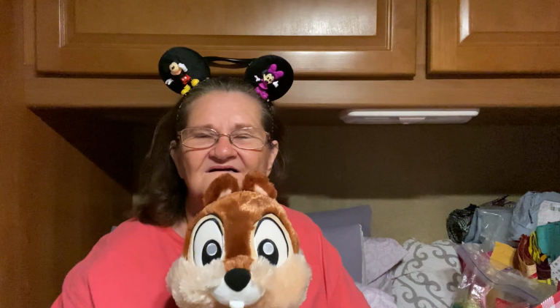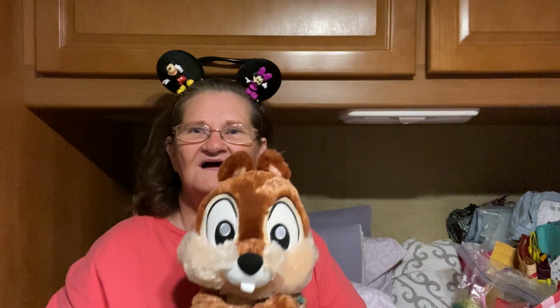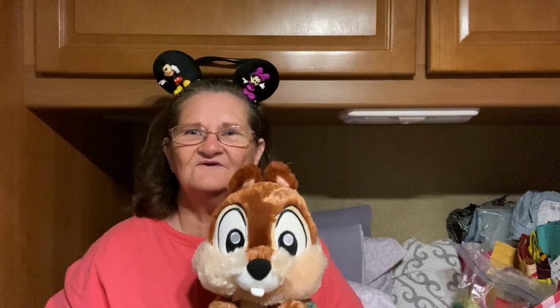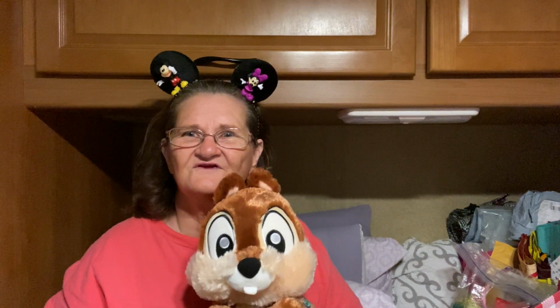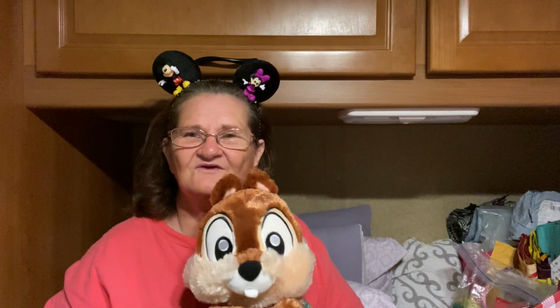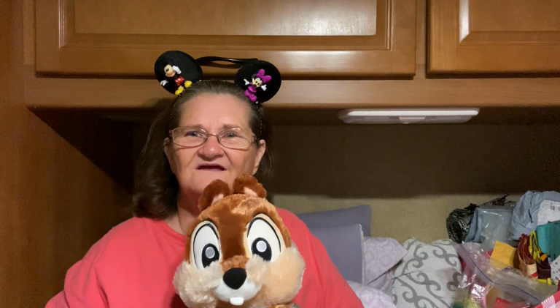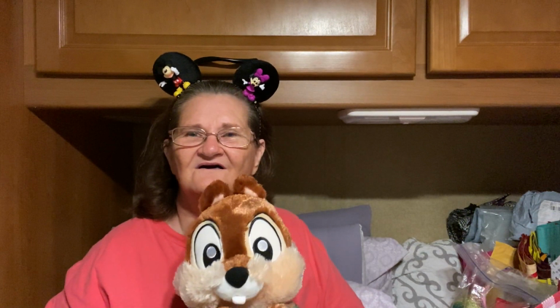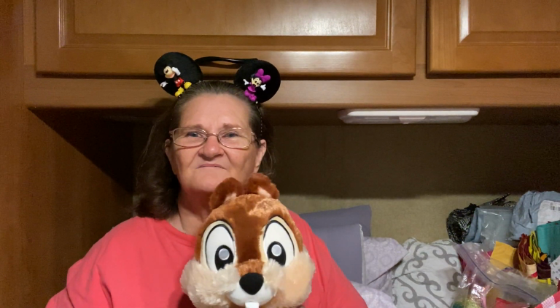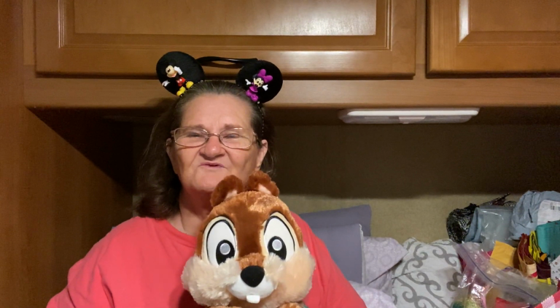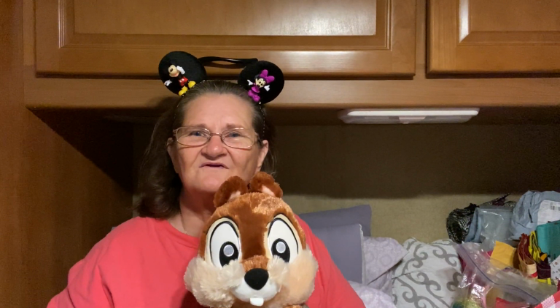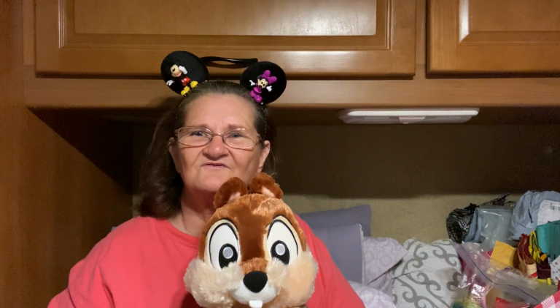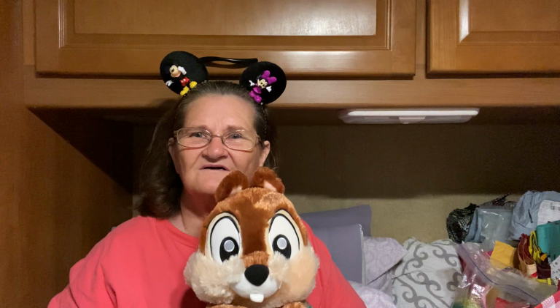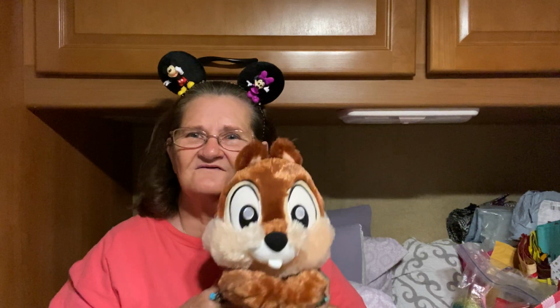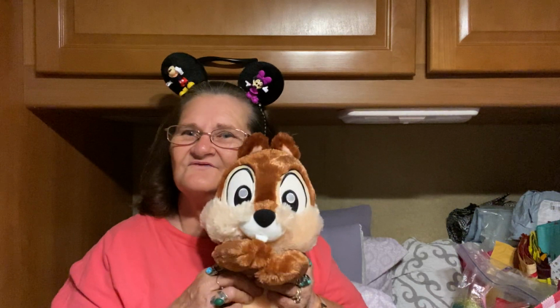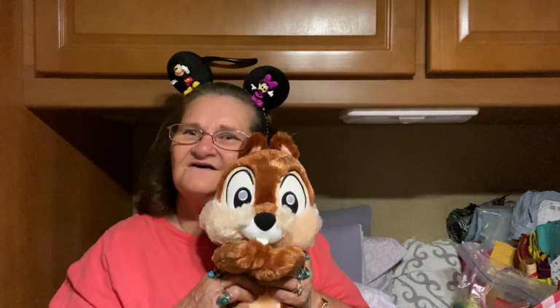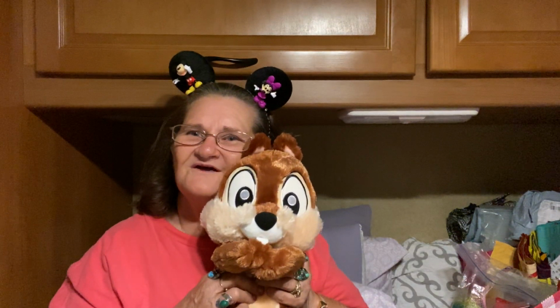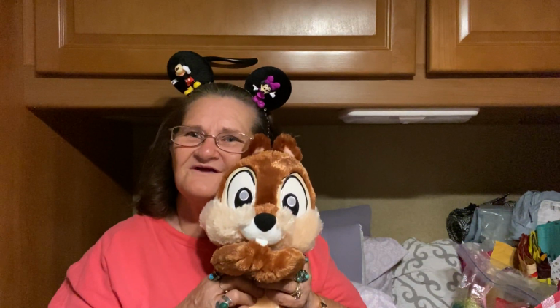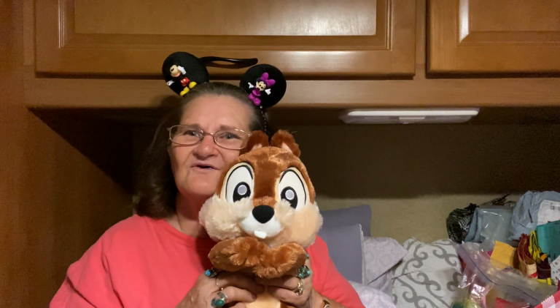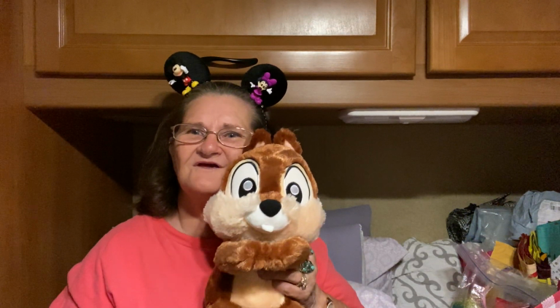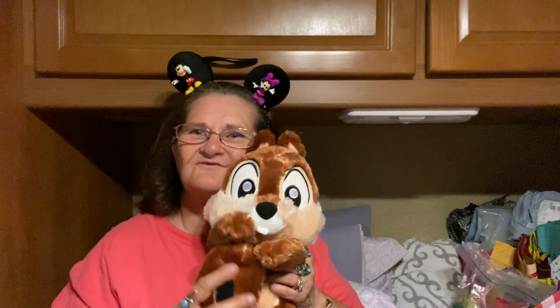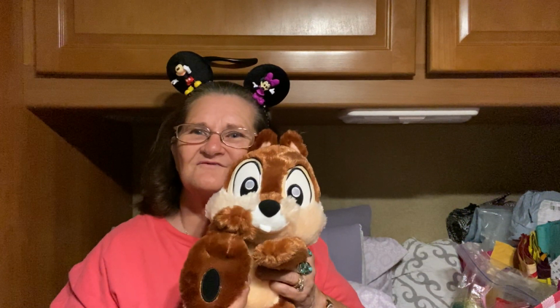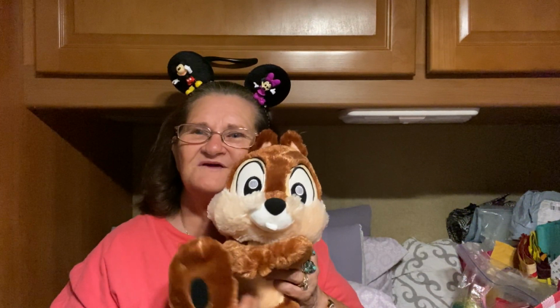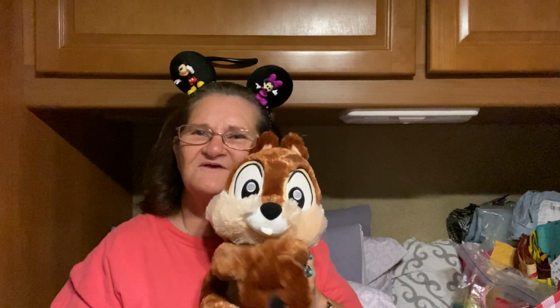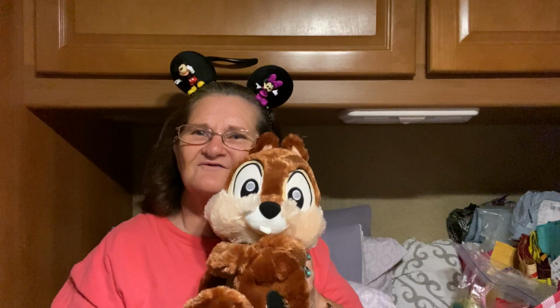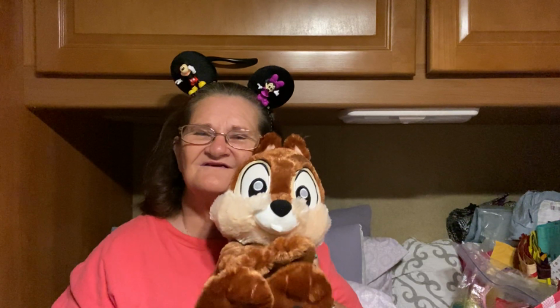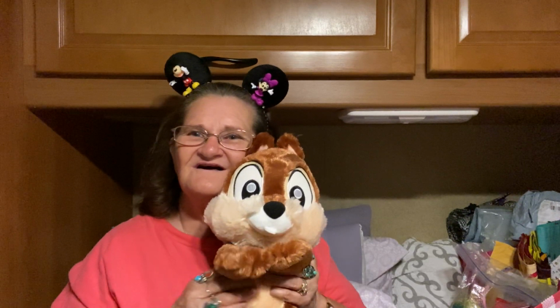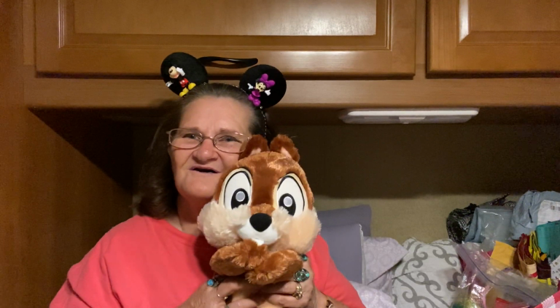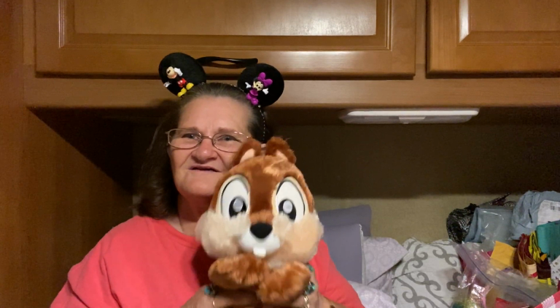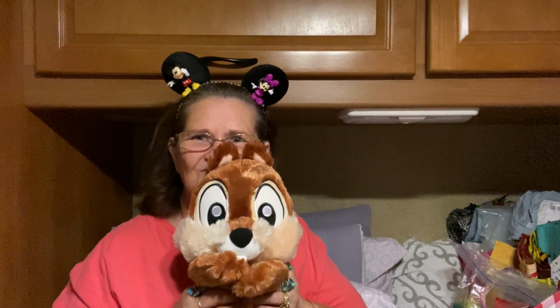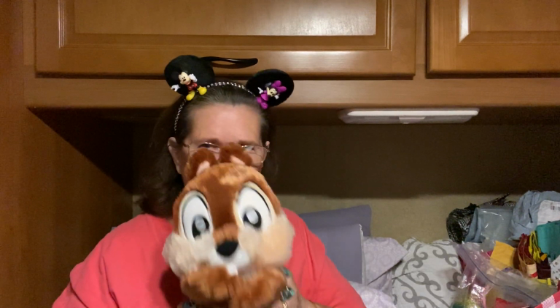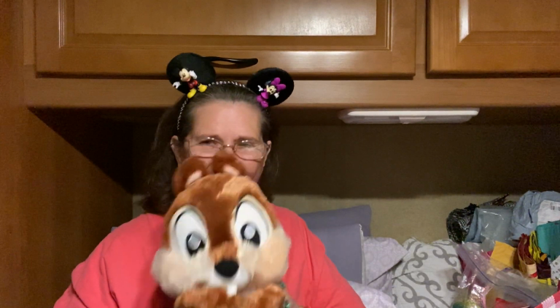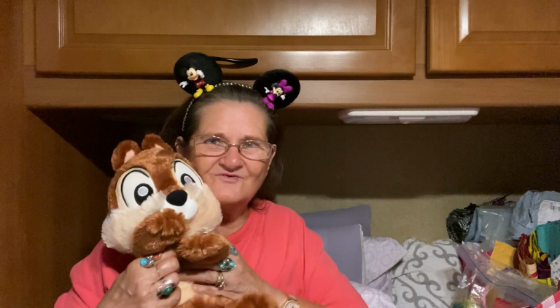Hey, this is Disney Granny. My name is Beverly, and this is Dale — ain't he so sweet? I got this from Bibbidi-bobbidi-boxes. I like this, this is so sweet.